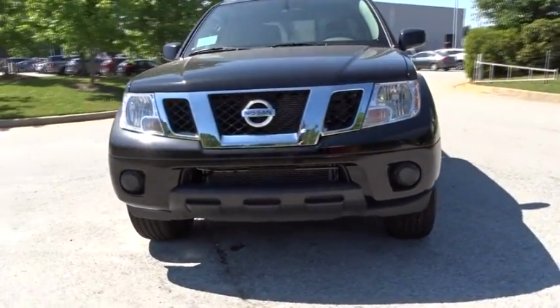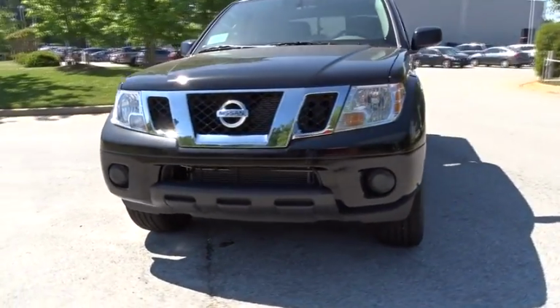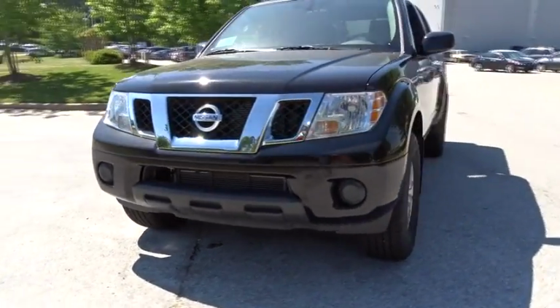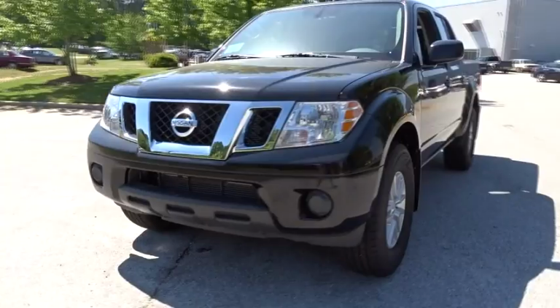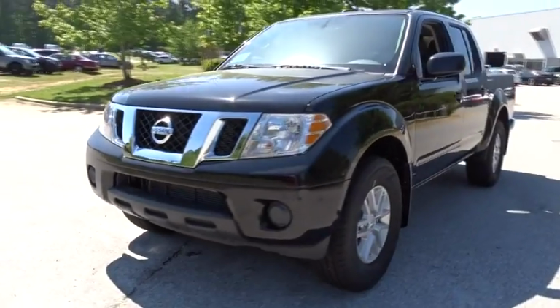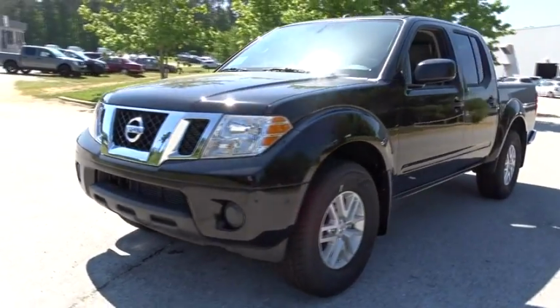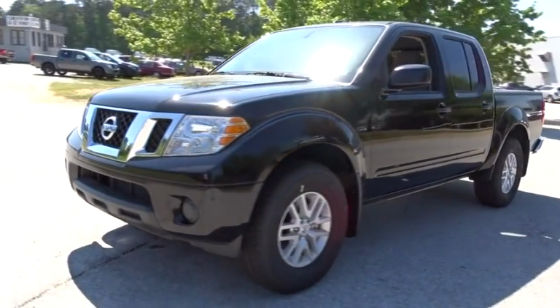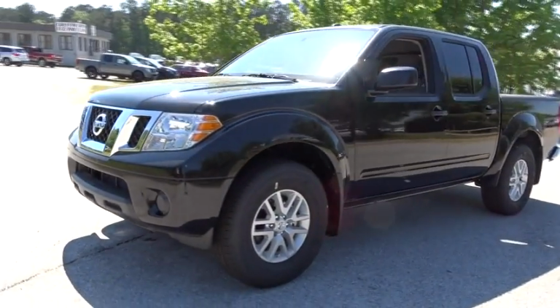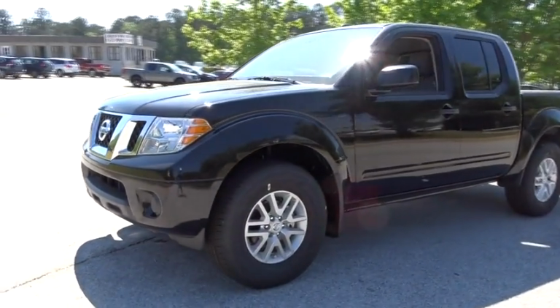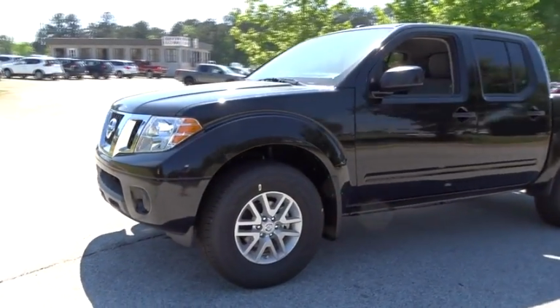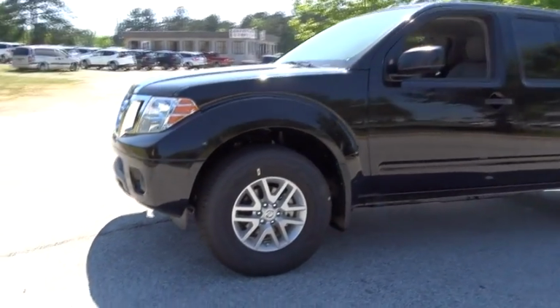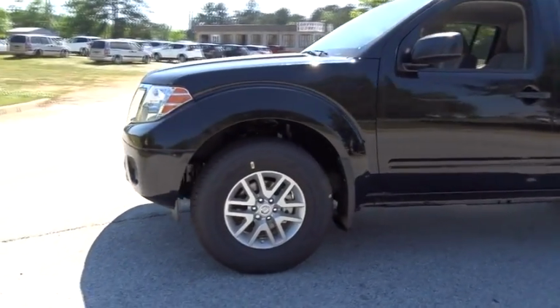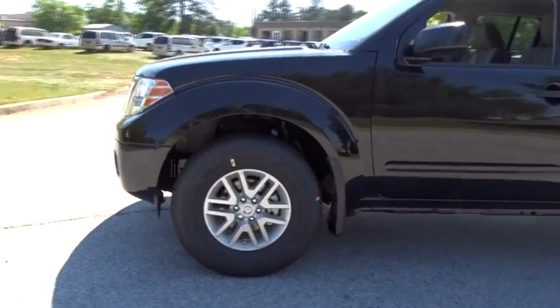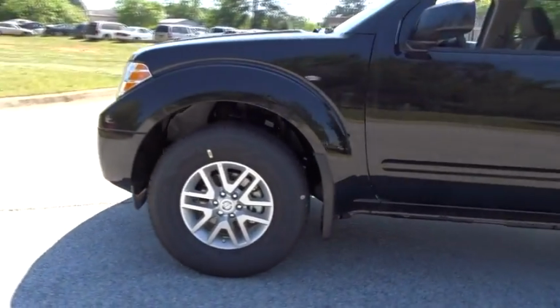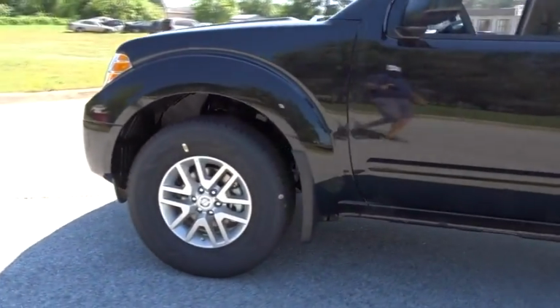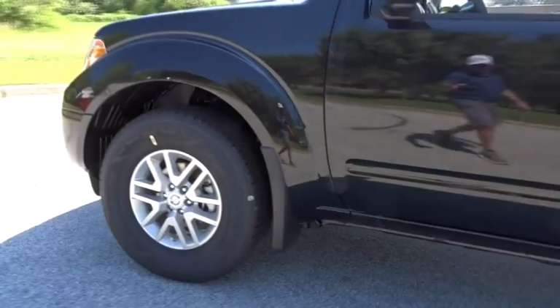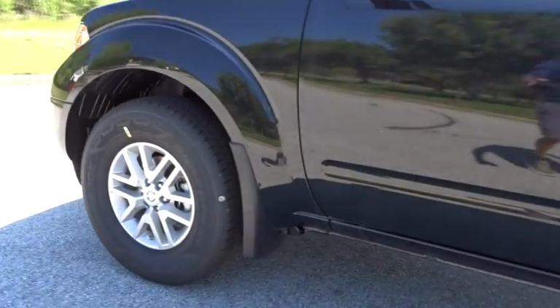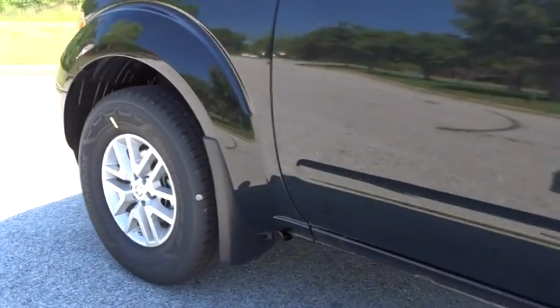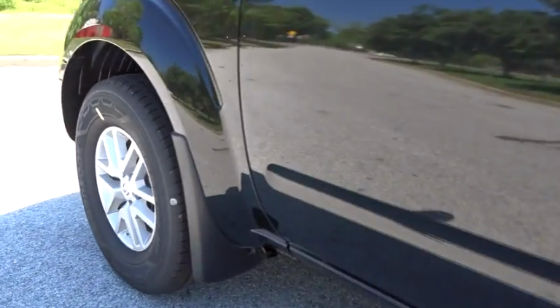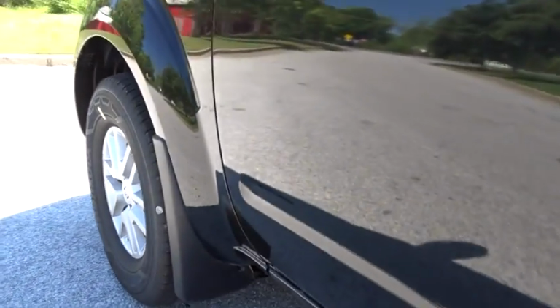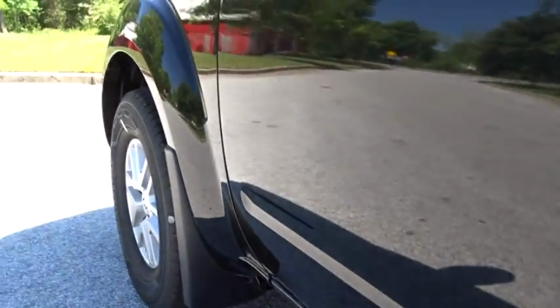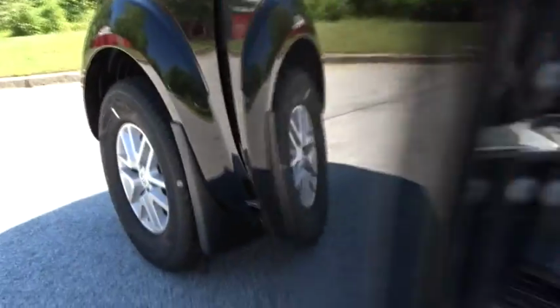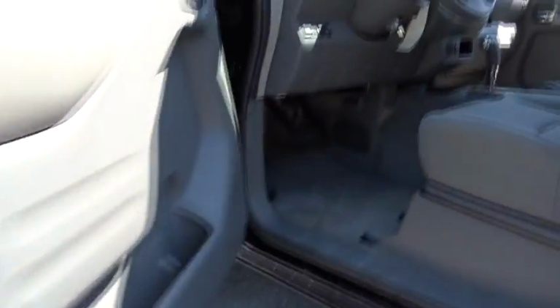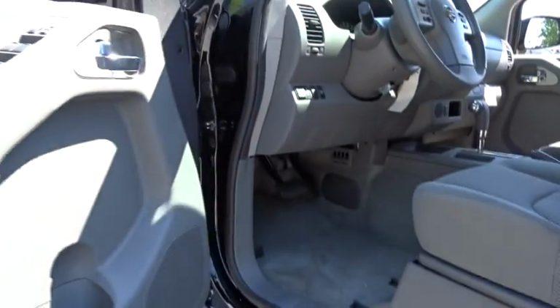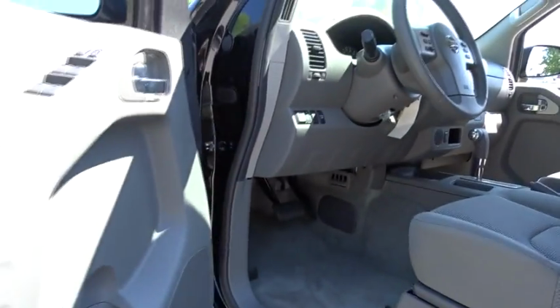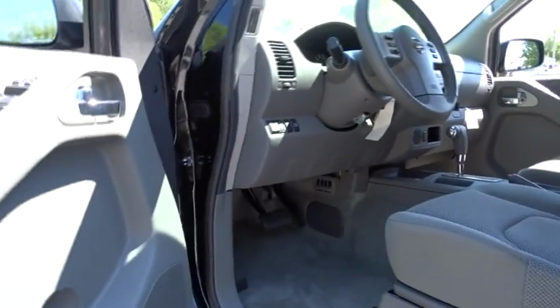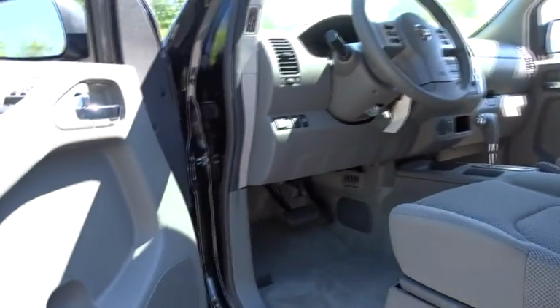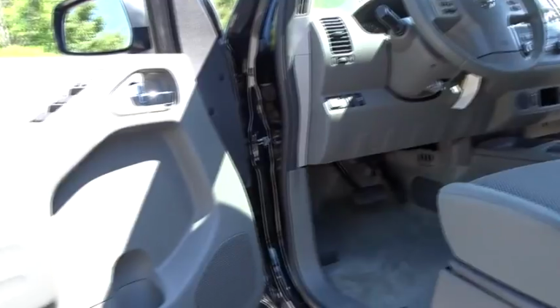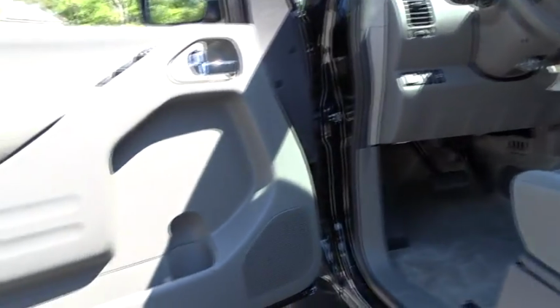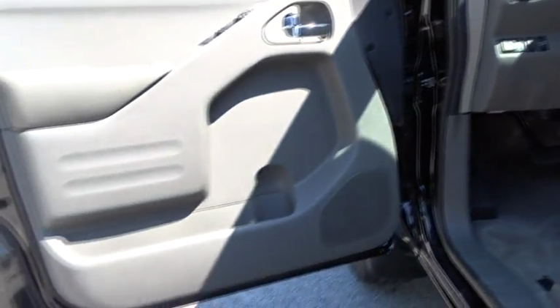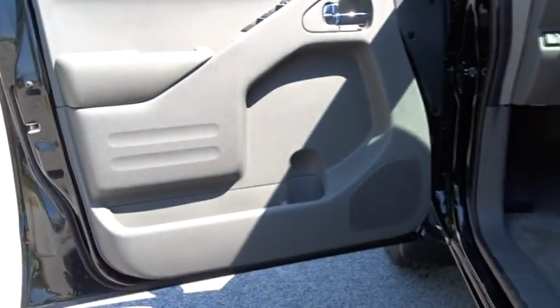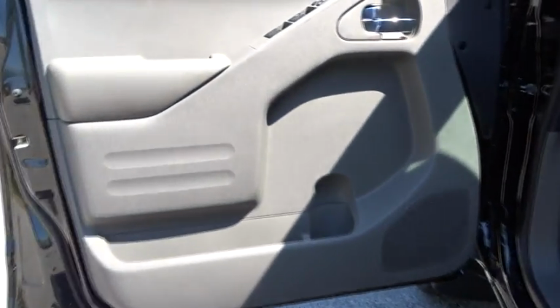Aluminum wheels, AM-FM stereo radio, CD player, MP3 player, bucket seats, power door locks, power windows, child safety locks. Wouldn't you look great in this vehicle? Stop in today and see for yourself.